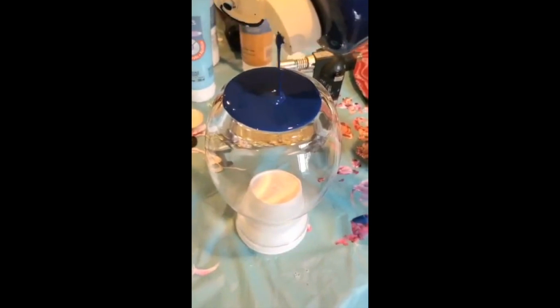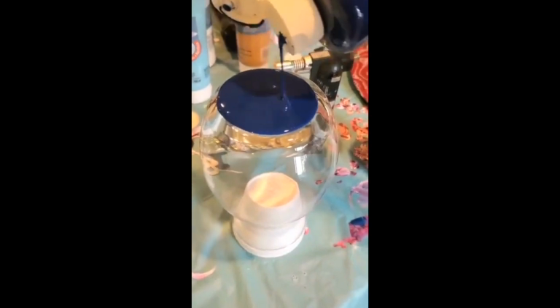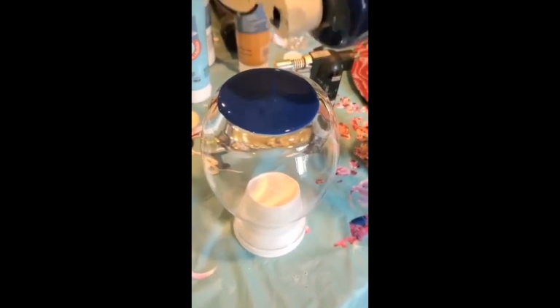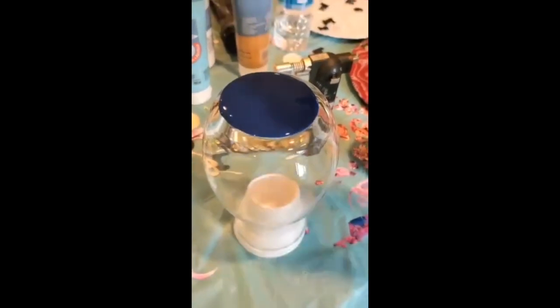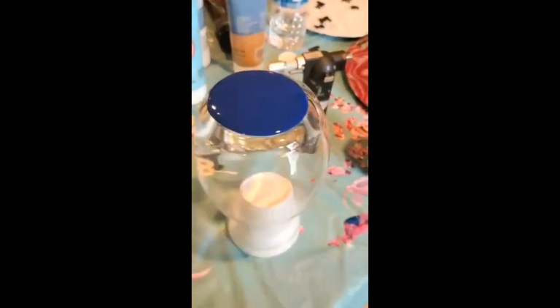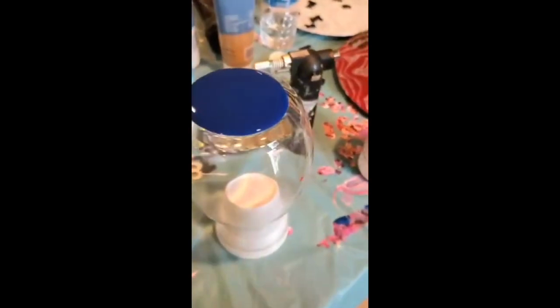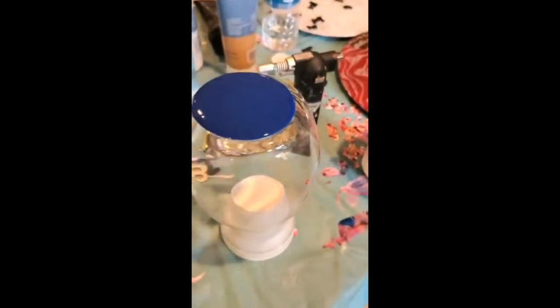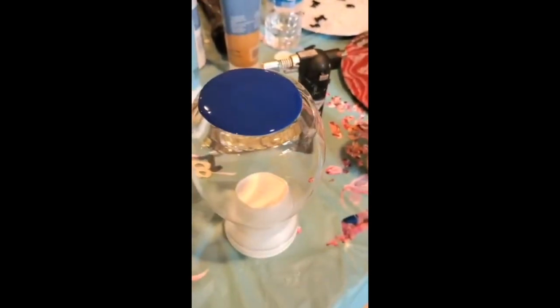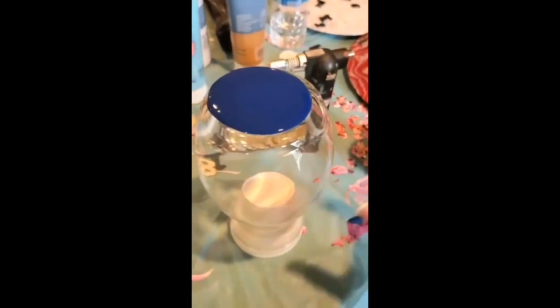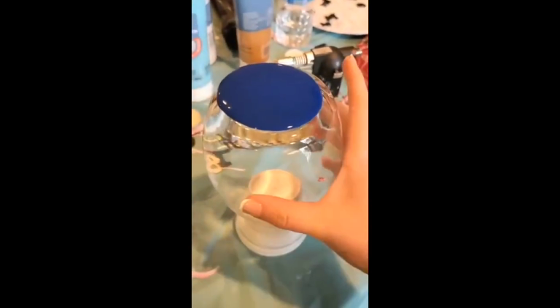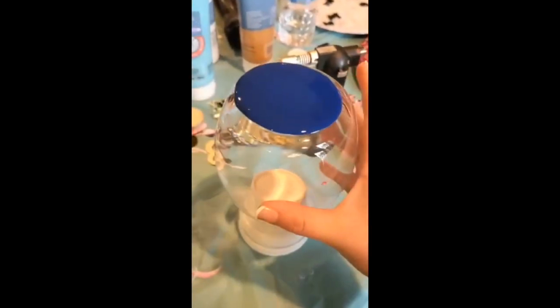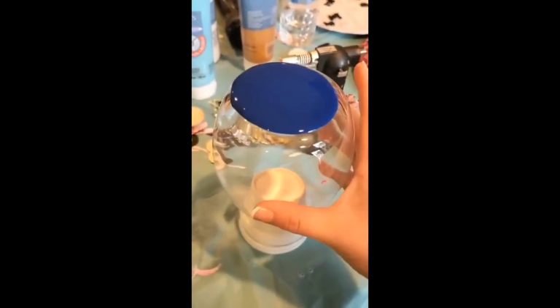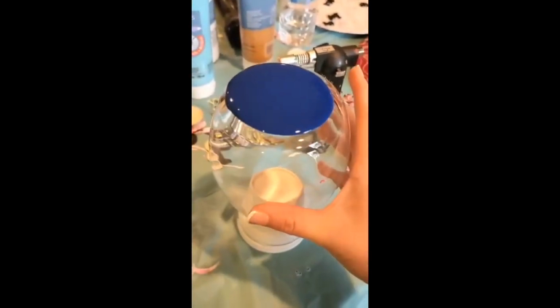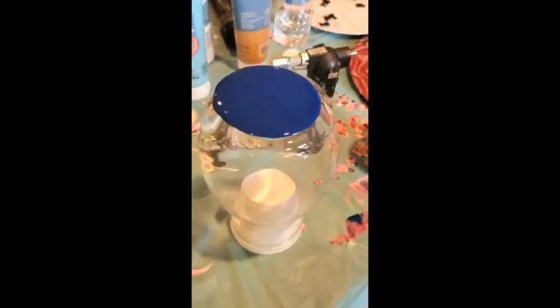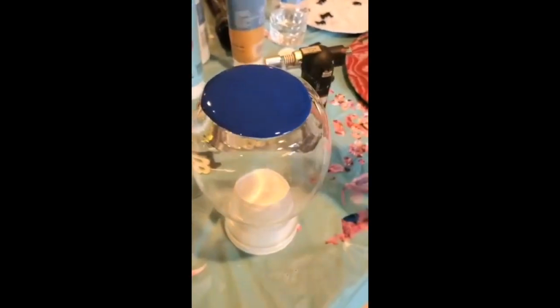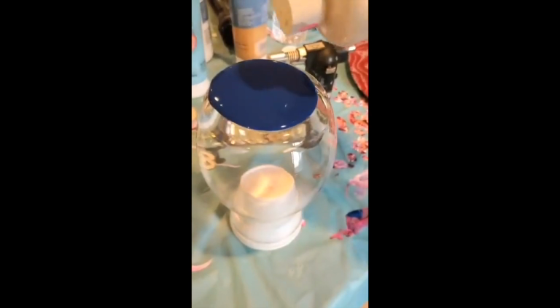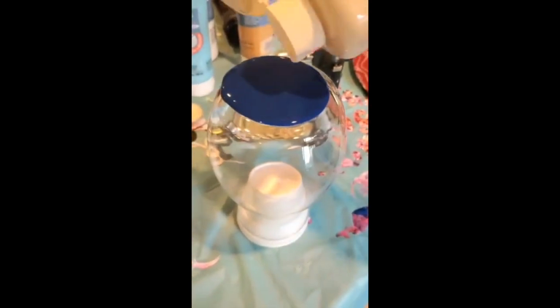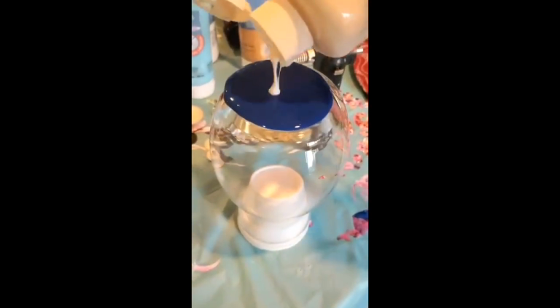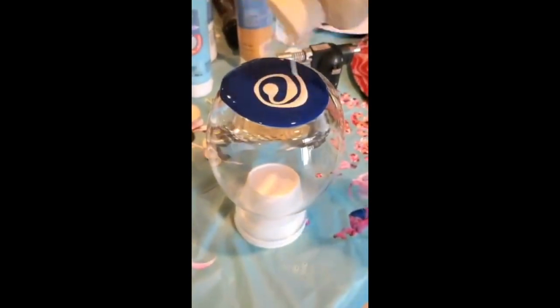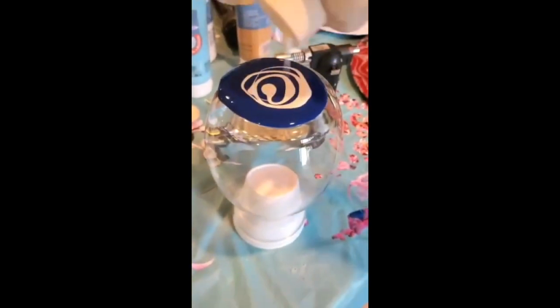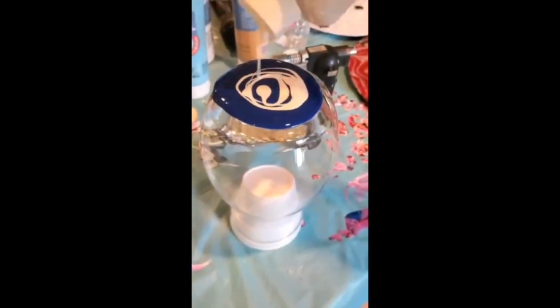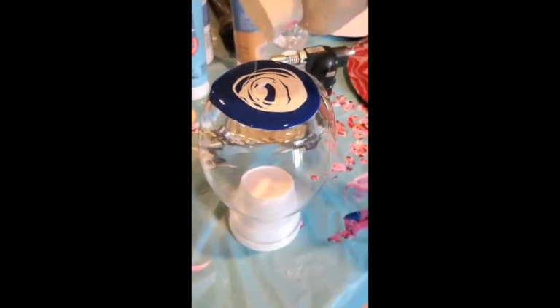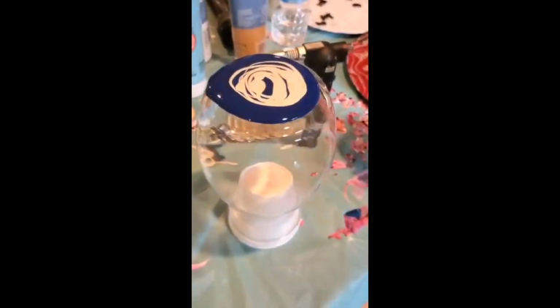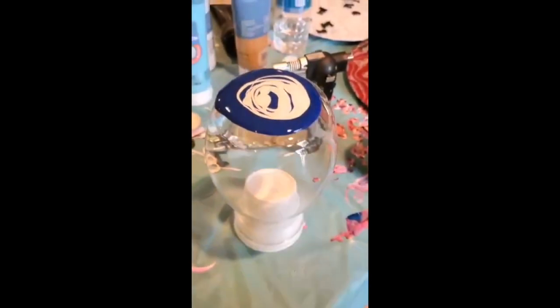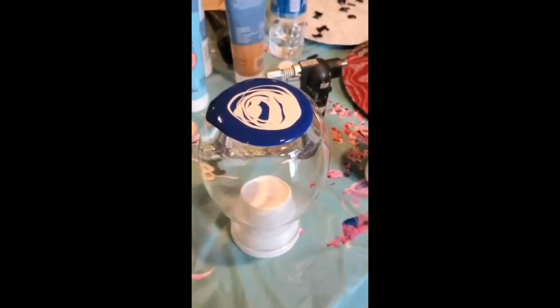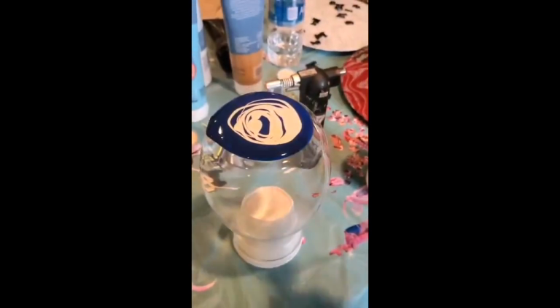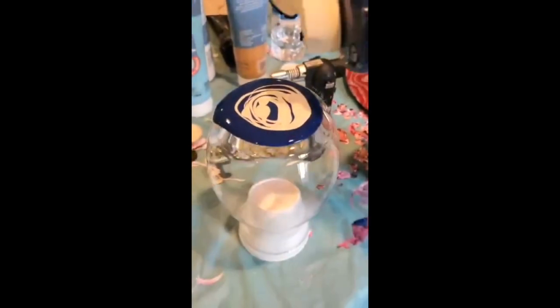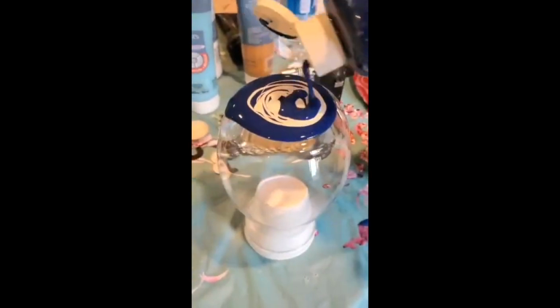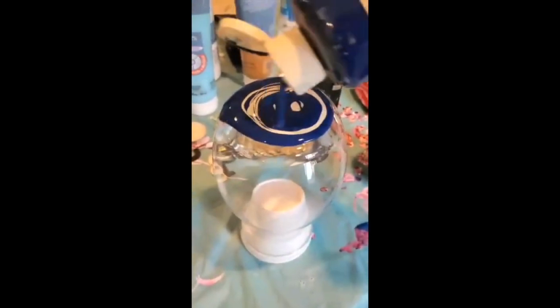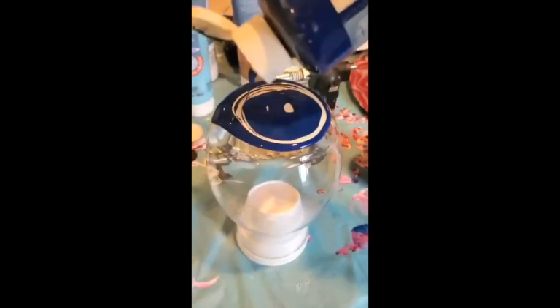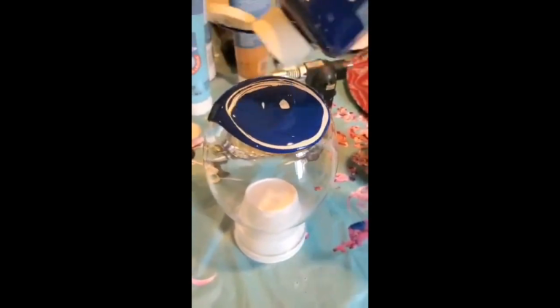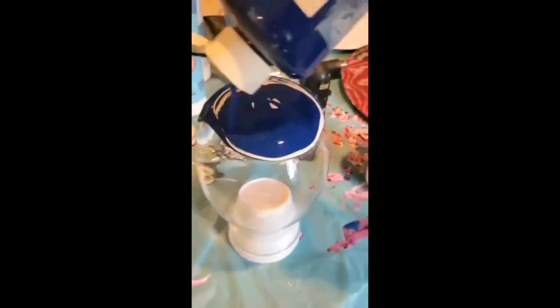Hi everyone, so we're going to paint a vase today. The paints that I'm using is ready-to-pour acrylic paint from Michaels. I'm just using two colors today and that's brilliant blue and white.